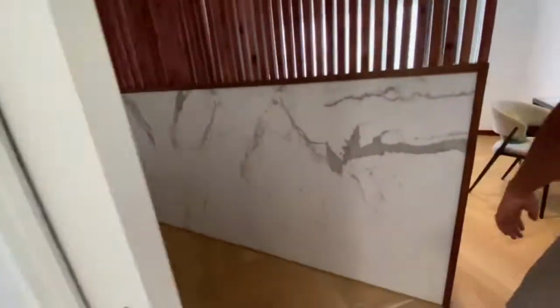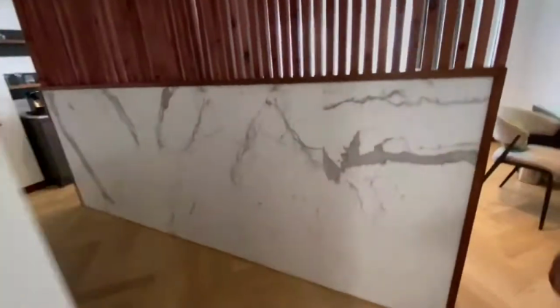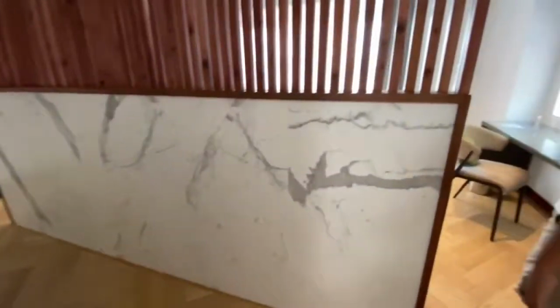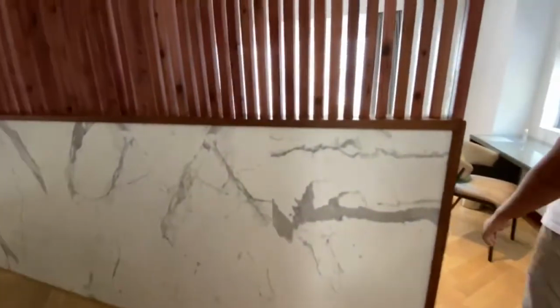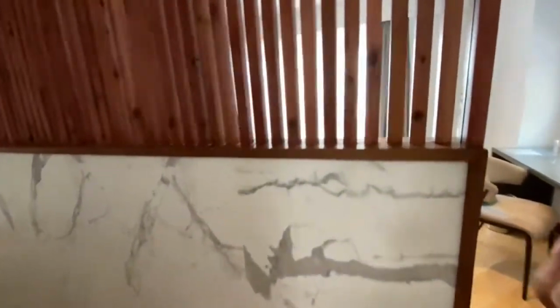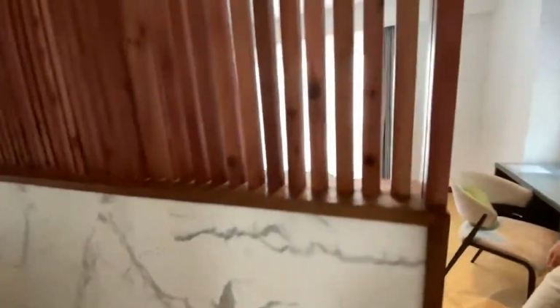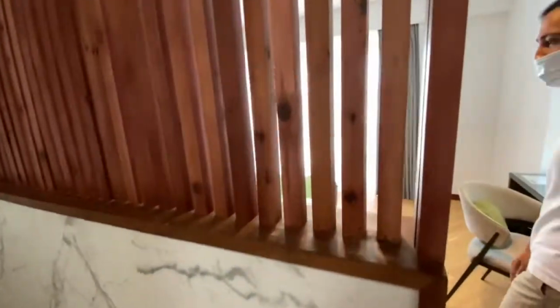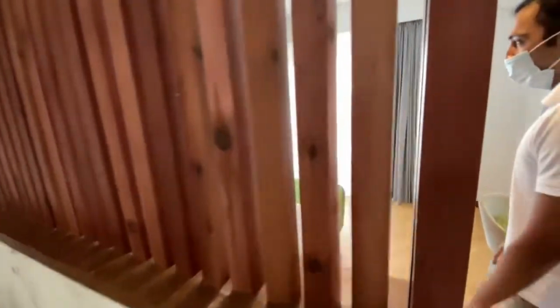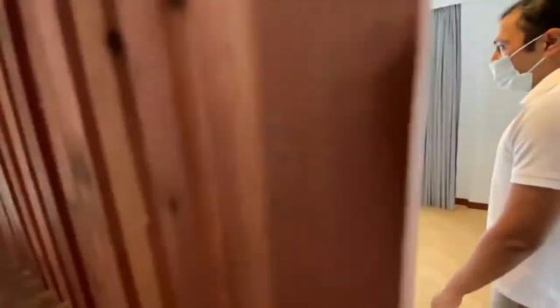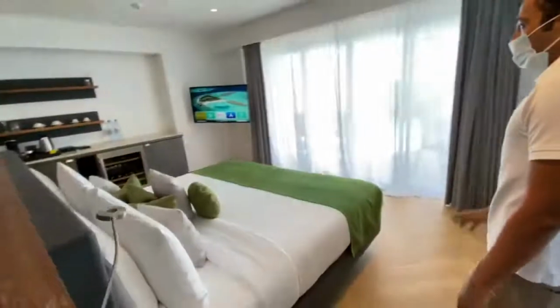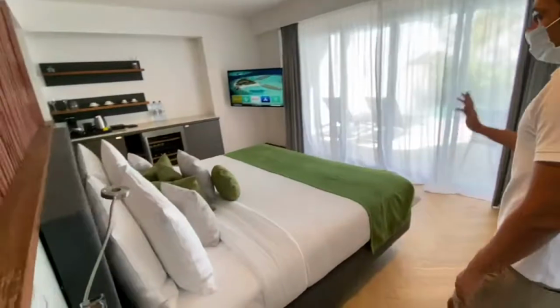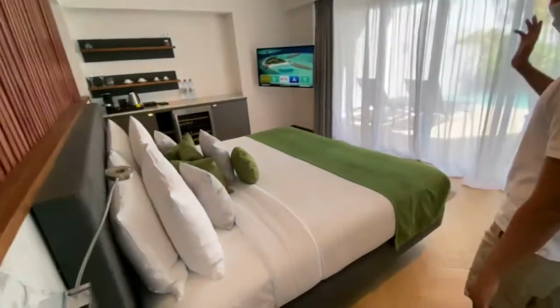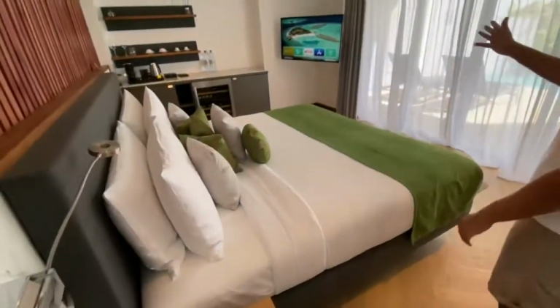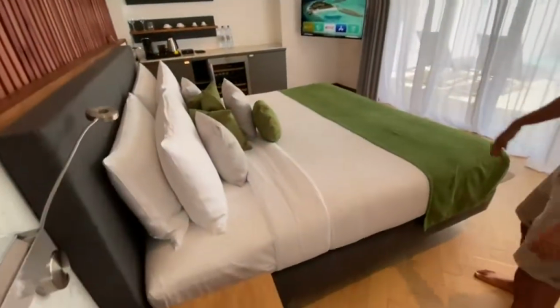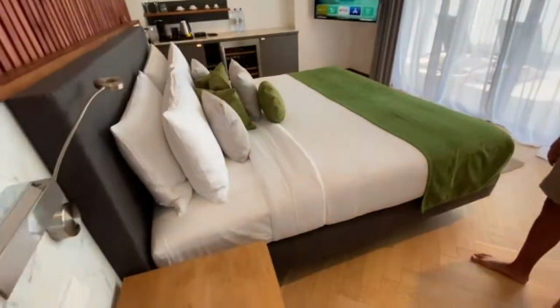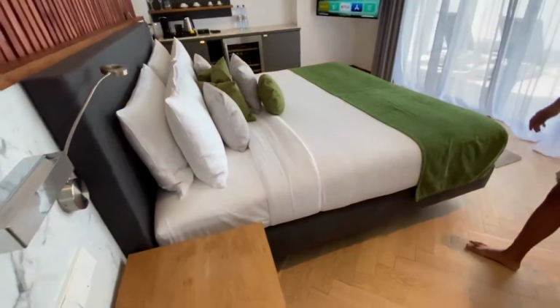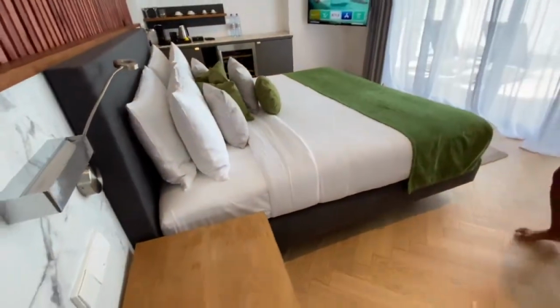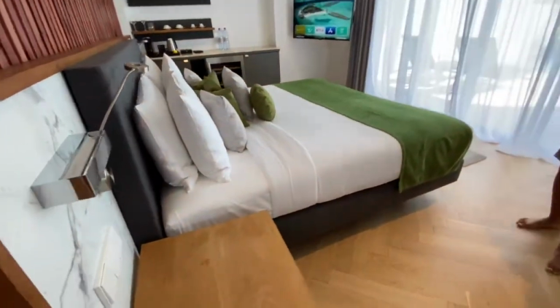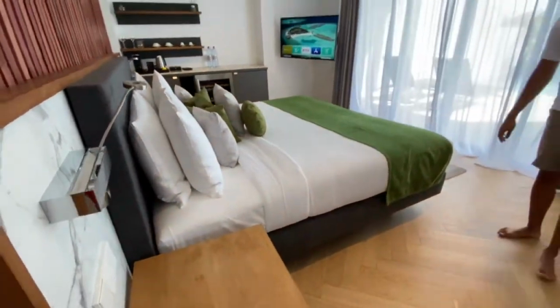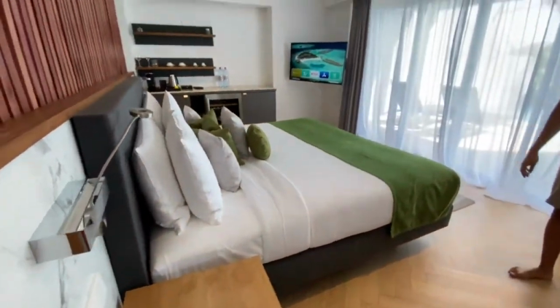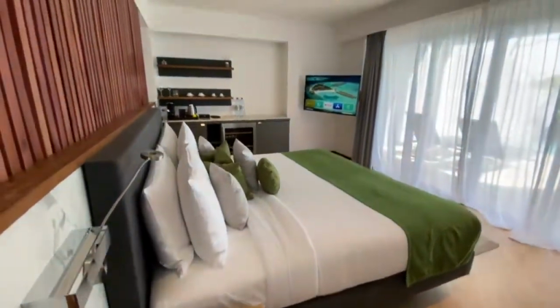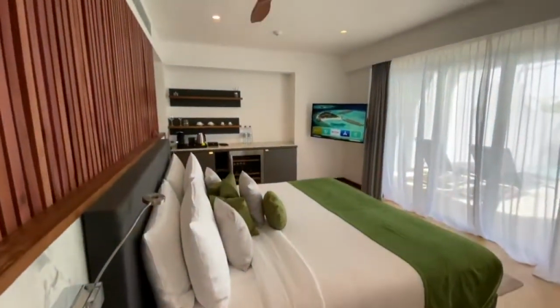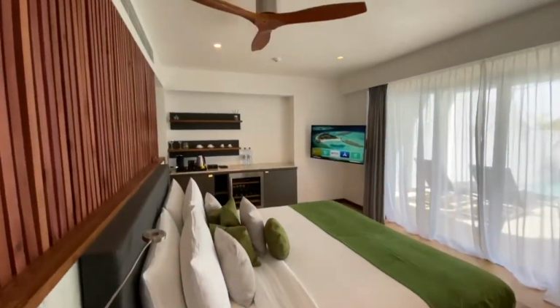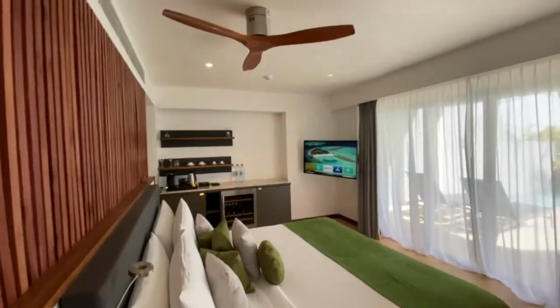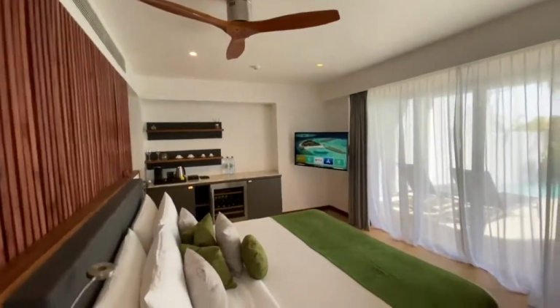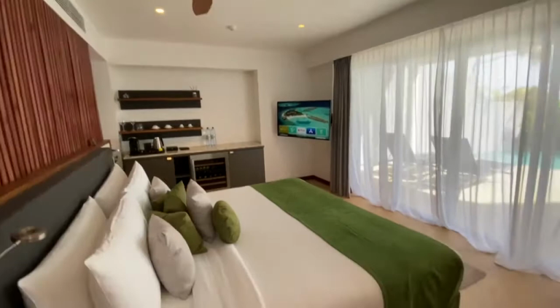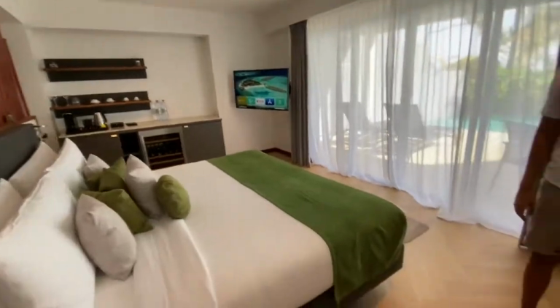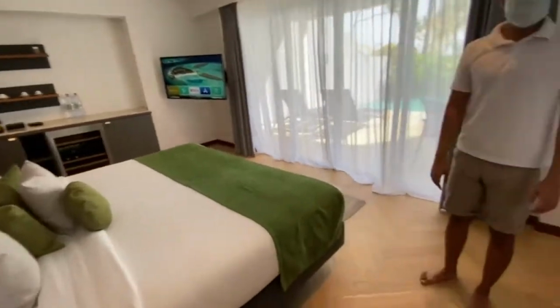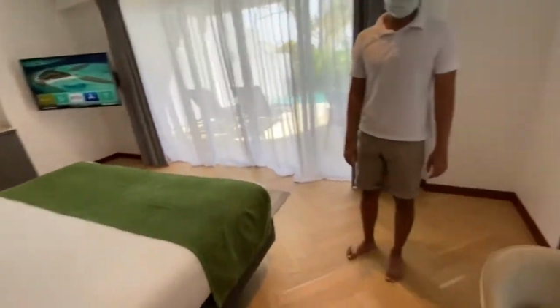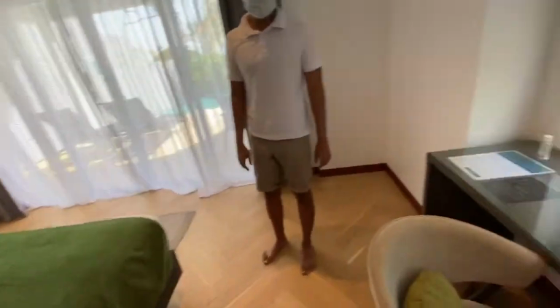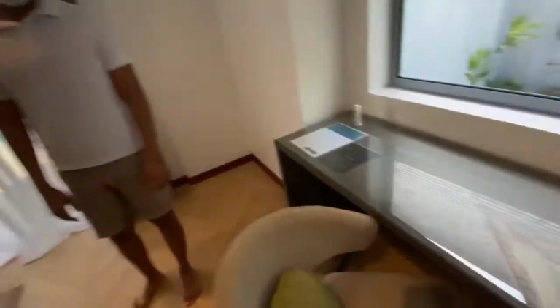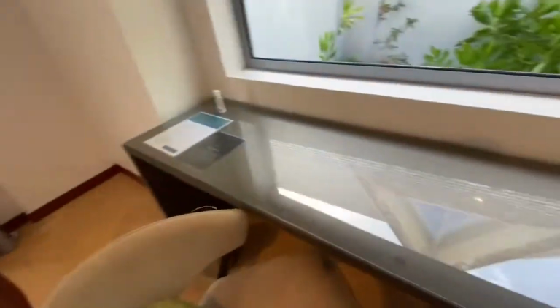This is our master bedroom. We have a 49-inch TV and a Bluetooth speaker as well for your entertainment.